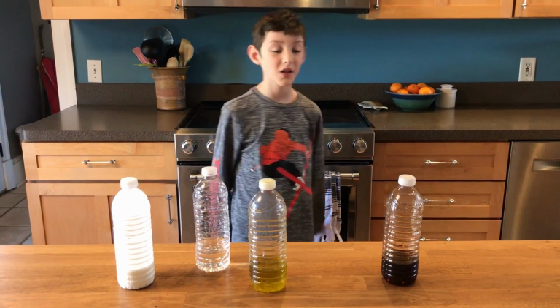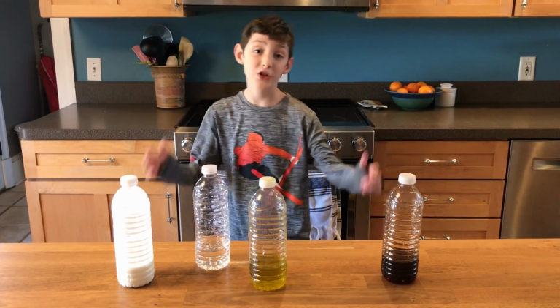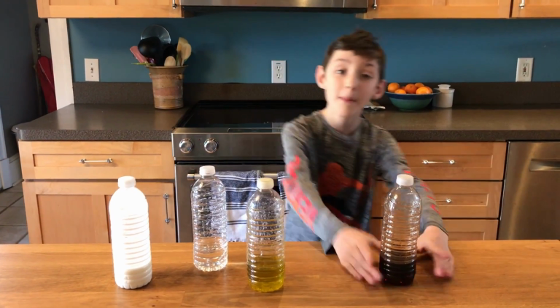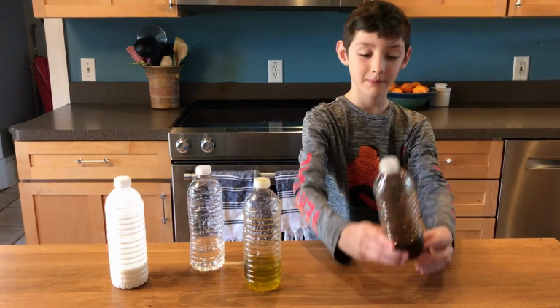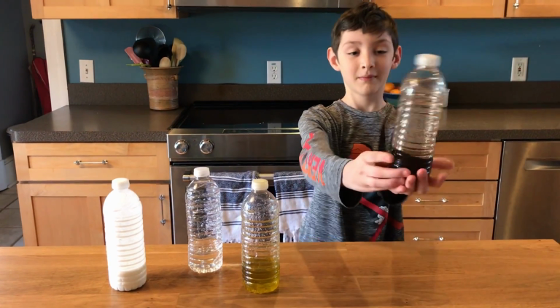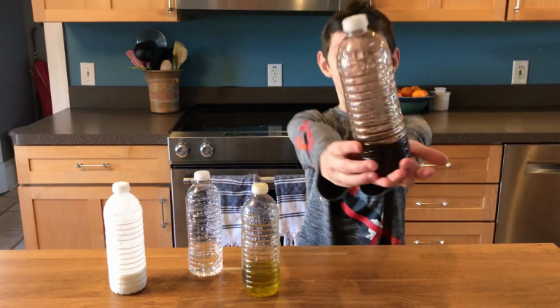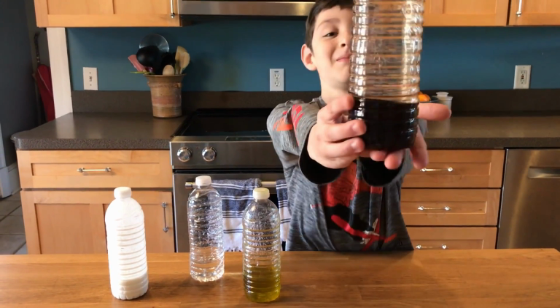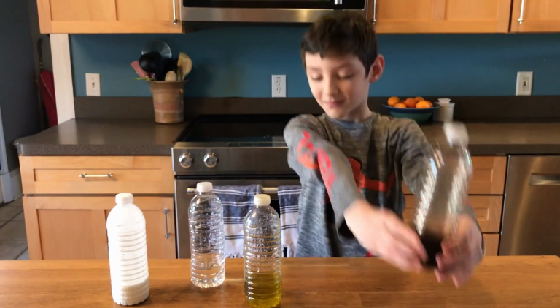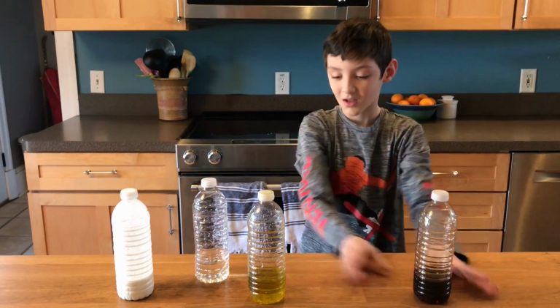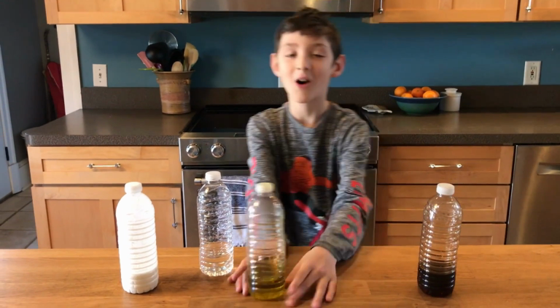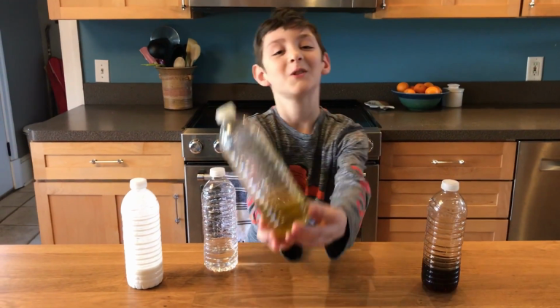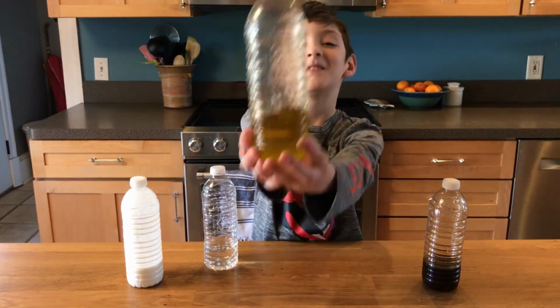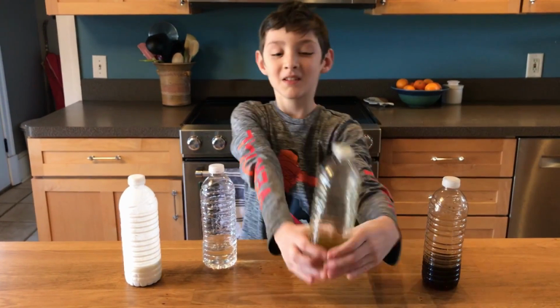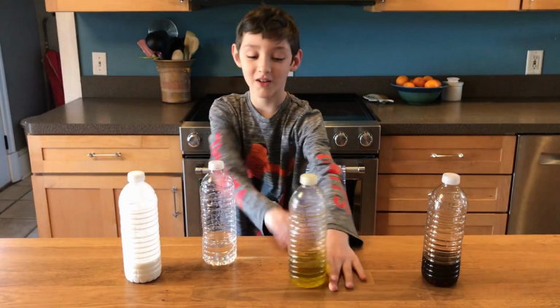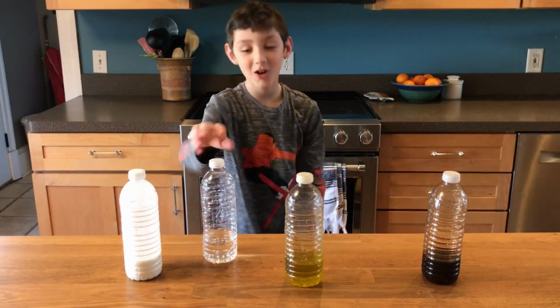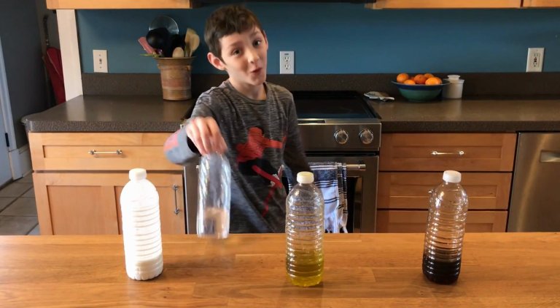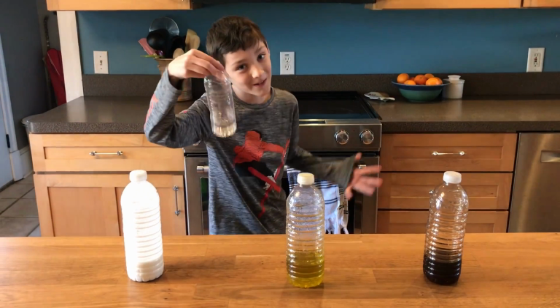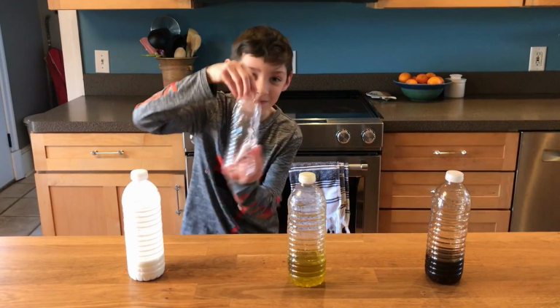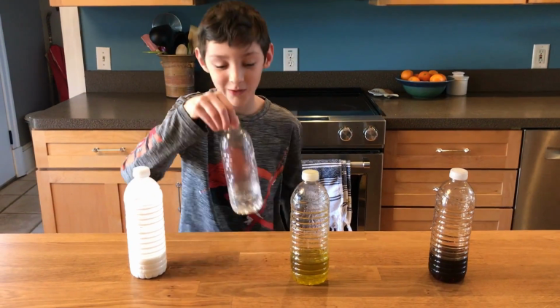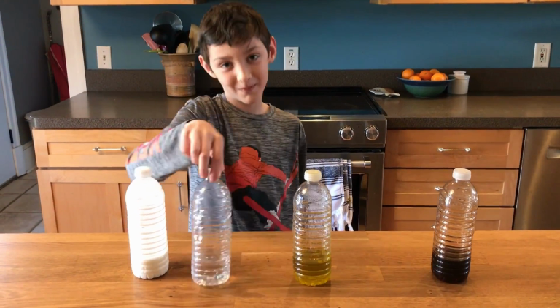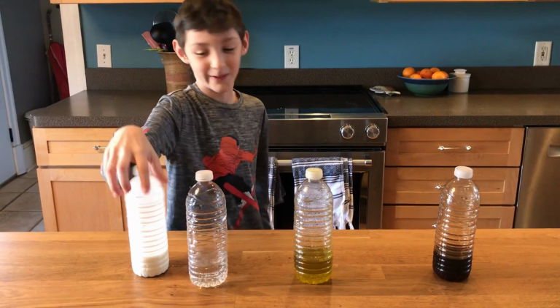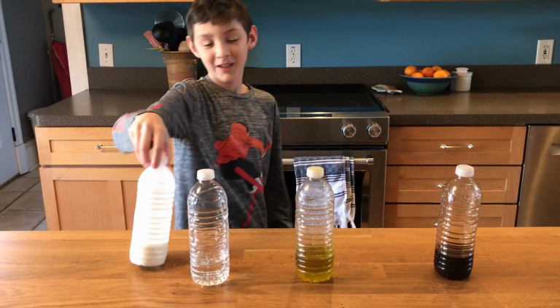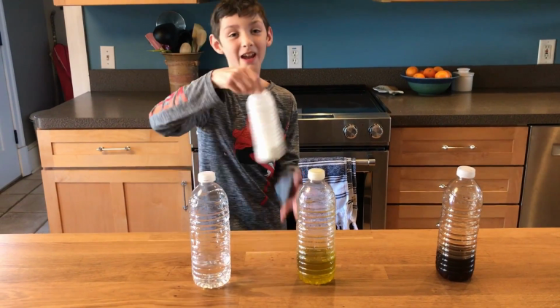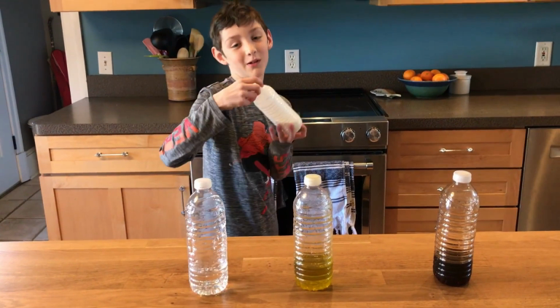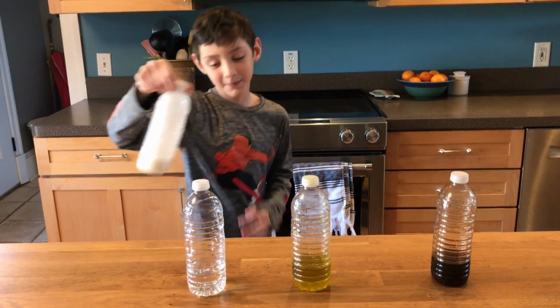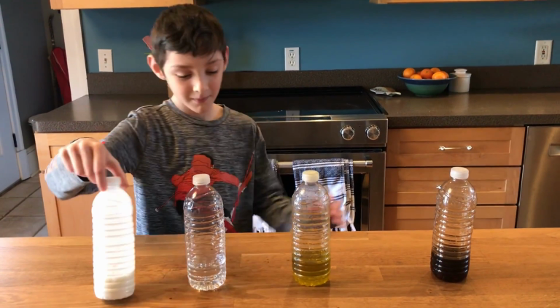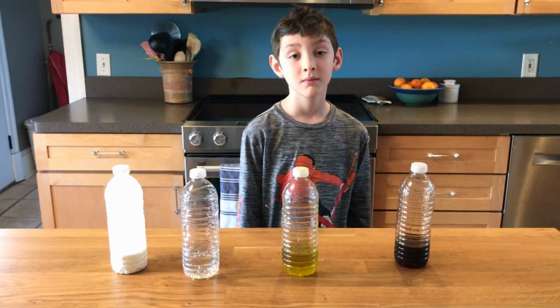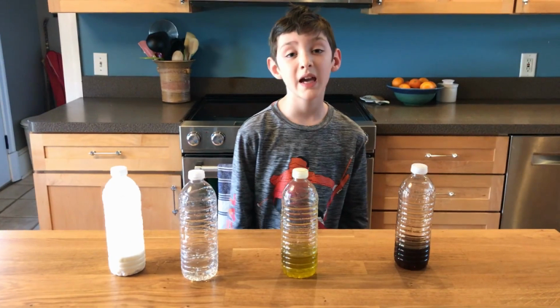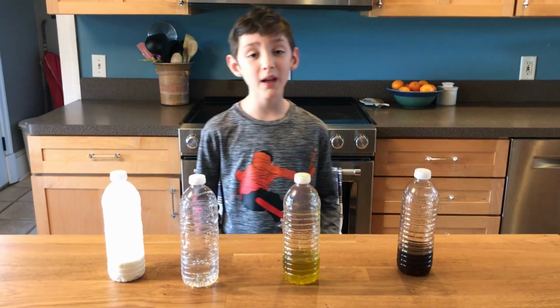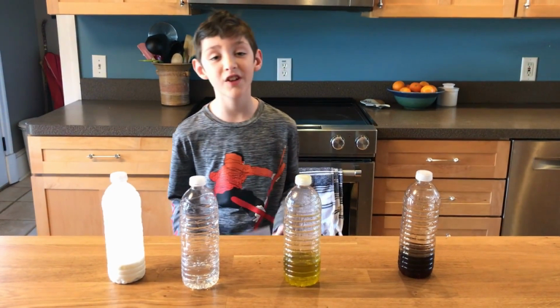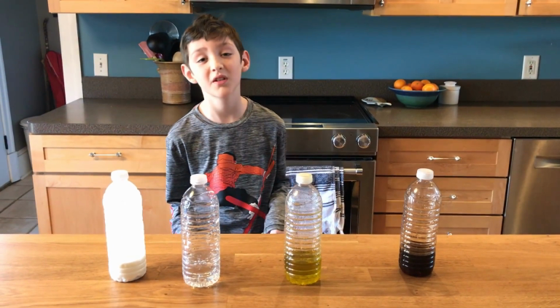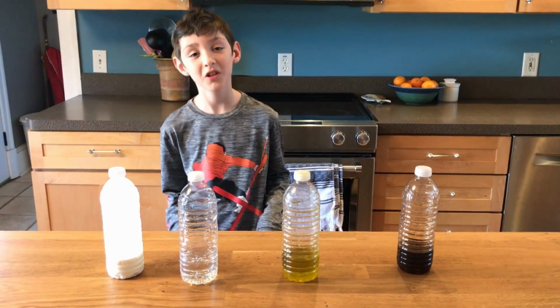The four liquids are syrup, olive oil, water, and buttermilk. And we have a science word for today.